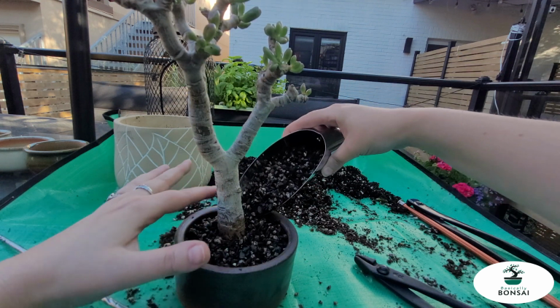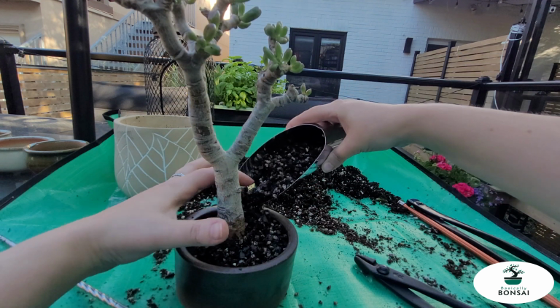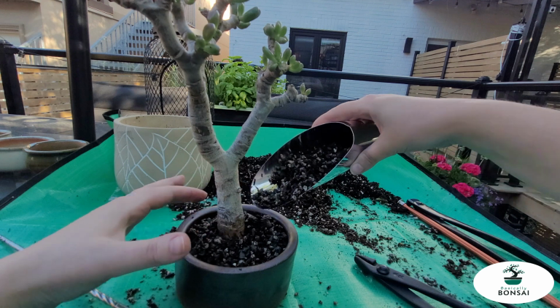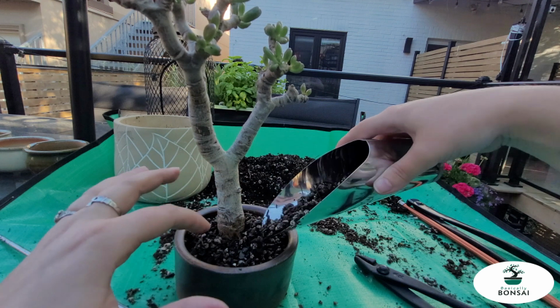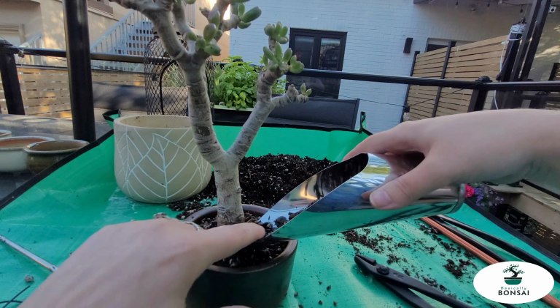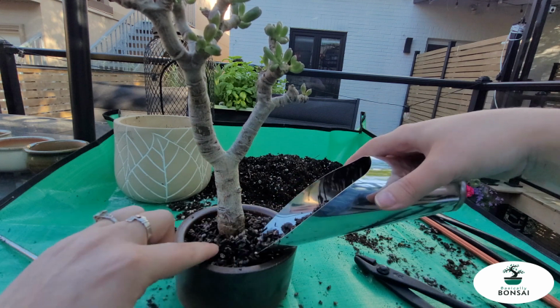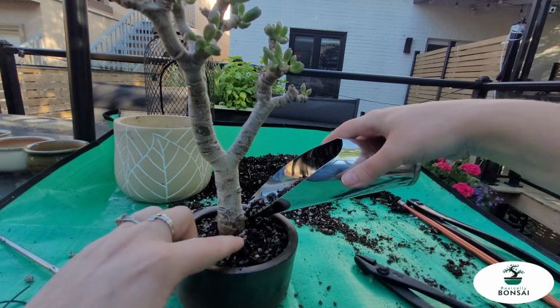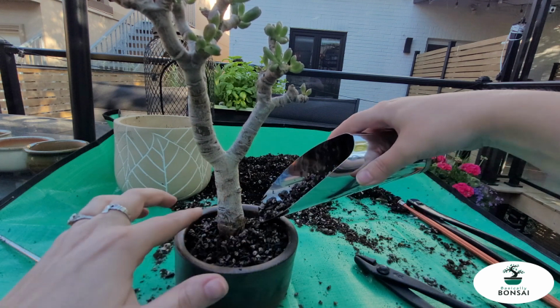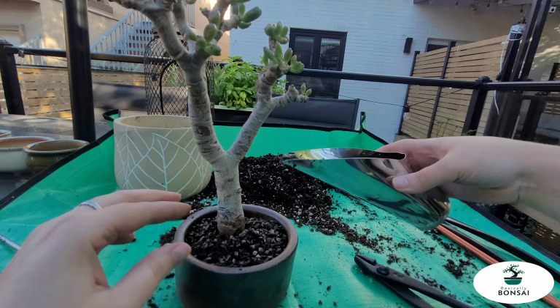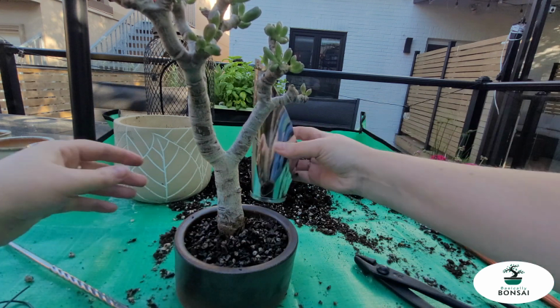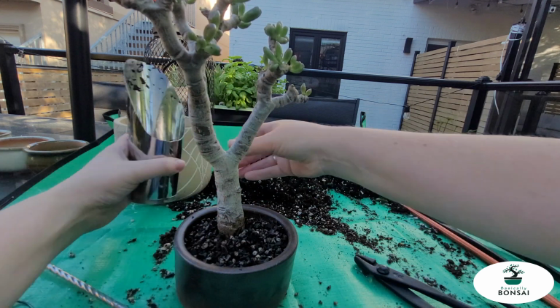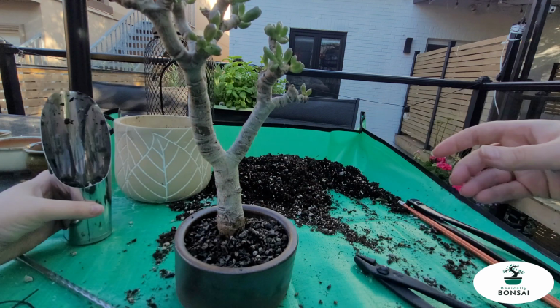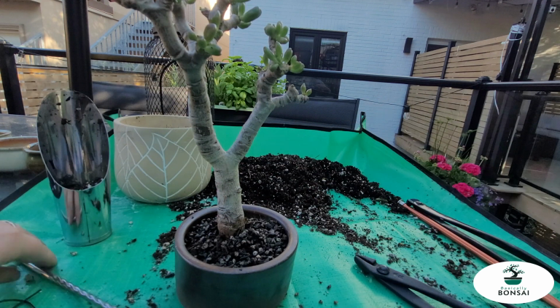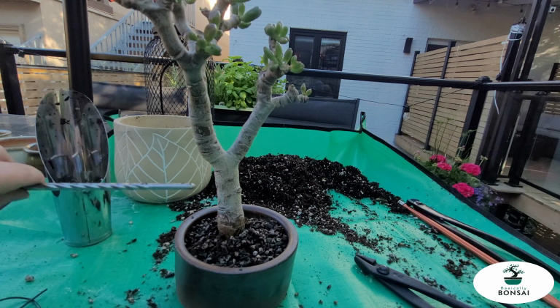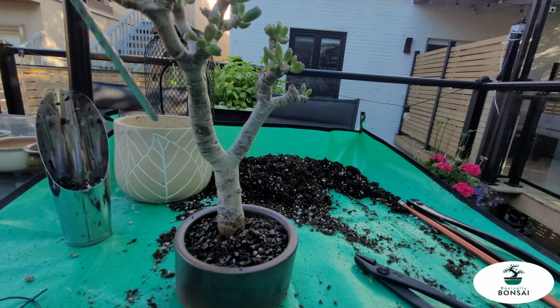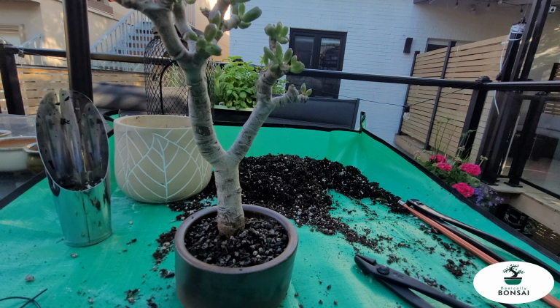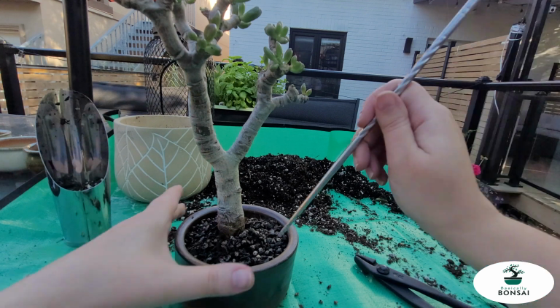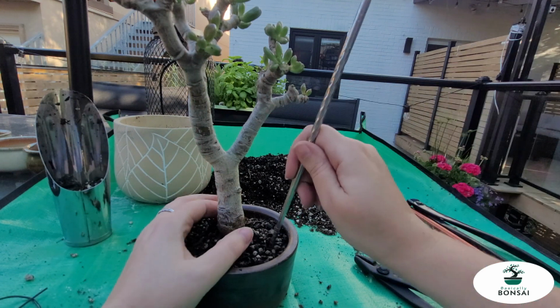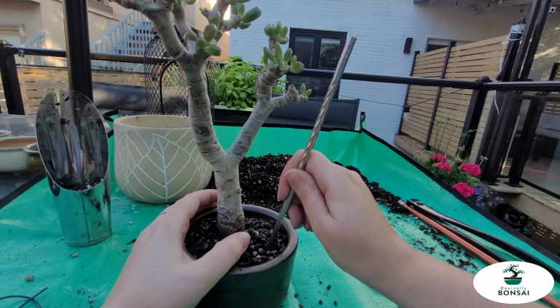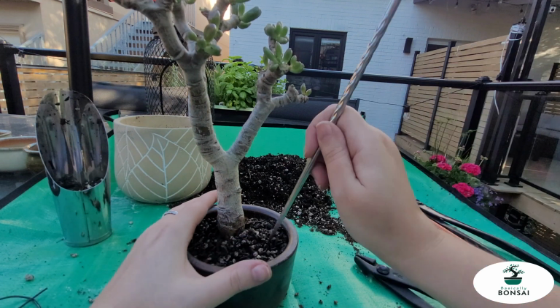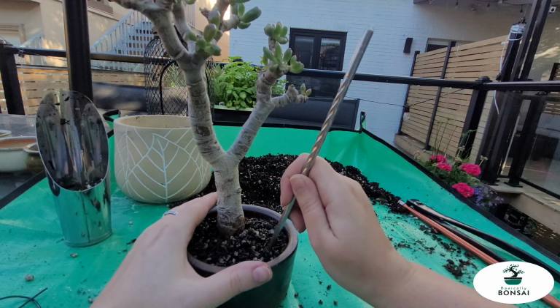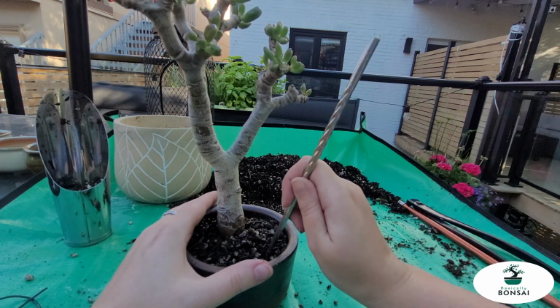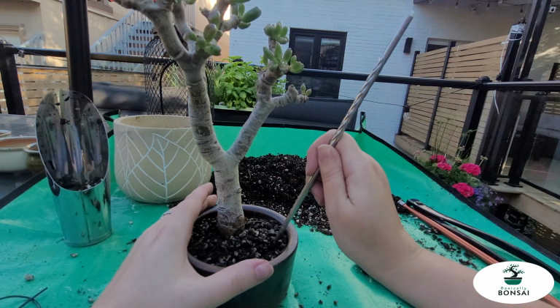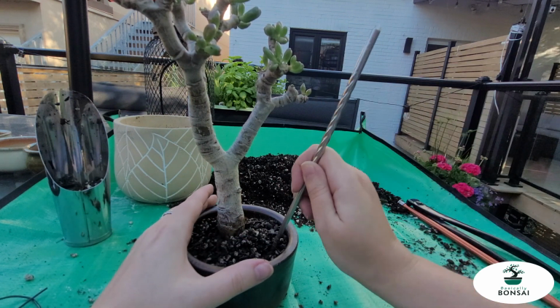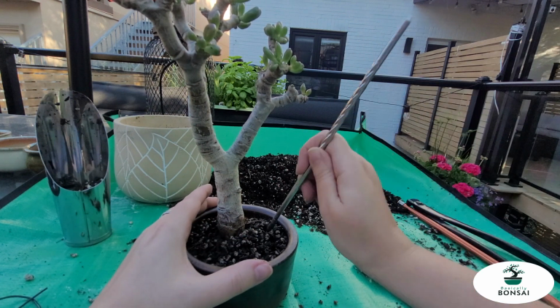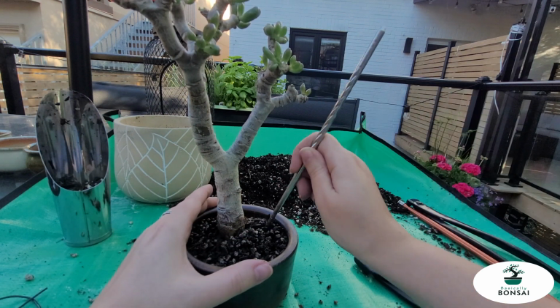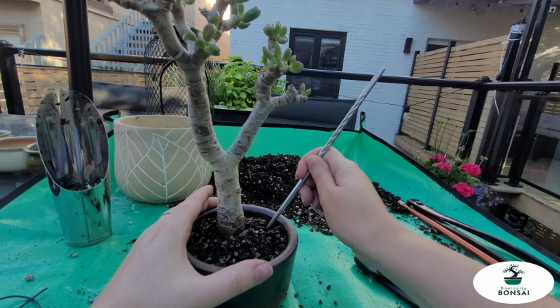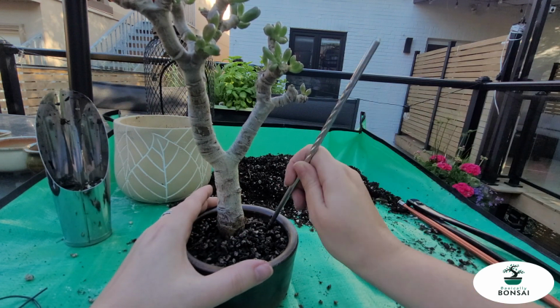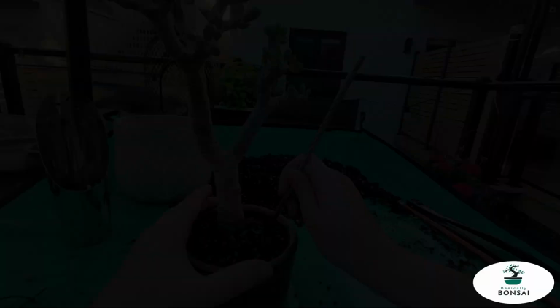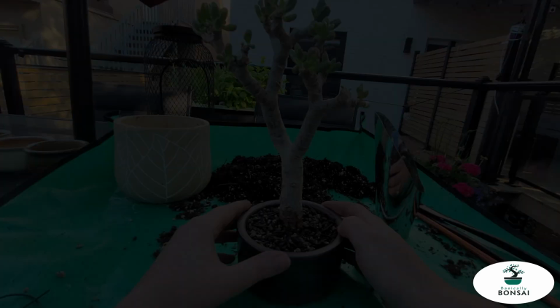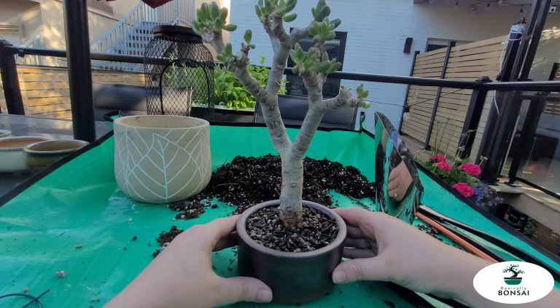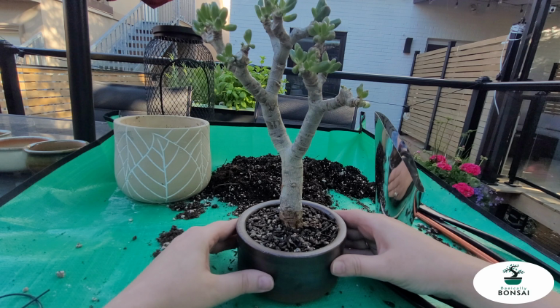For my soil mix, I've just got pine bark, pumice, and a few other gritty particle materials that I've collected over time and just kind of mixed it all together.